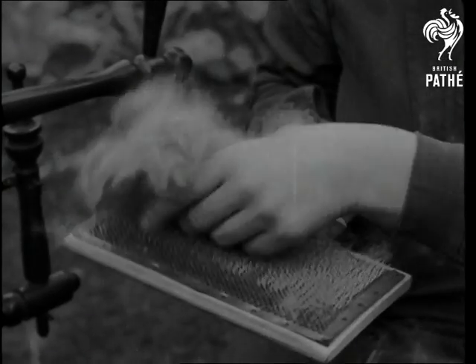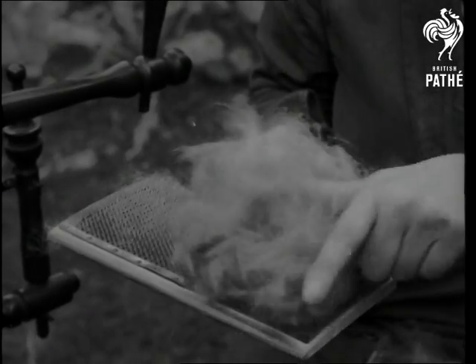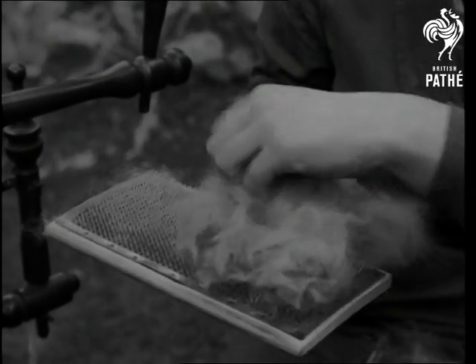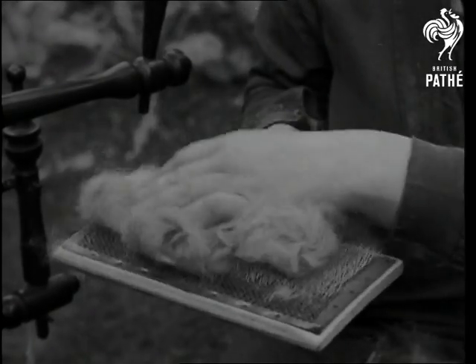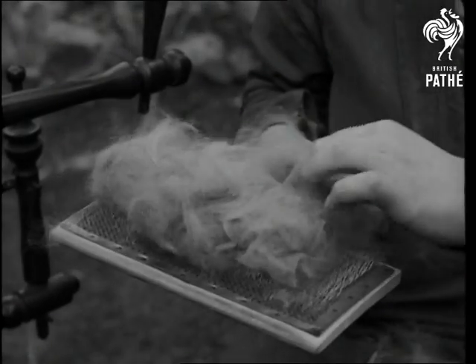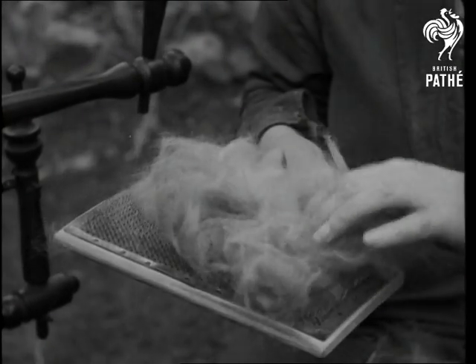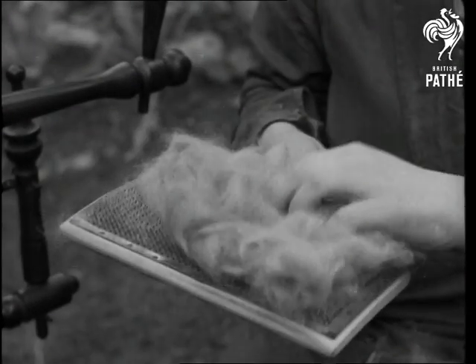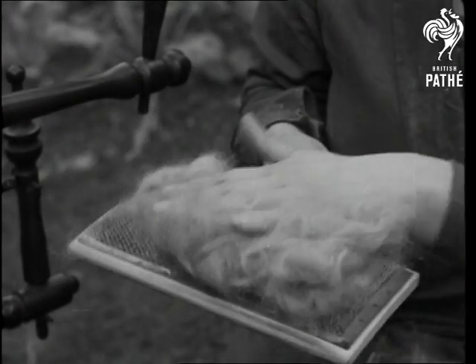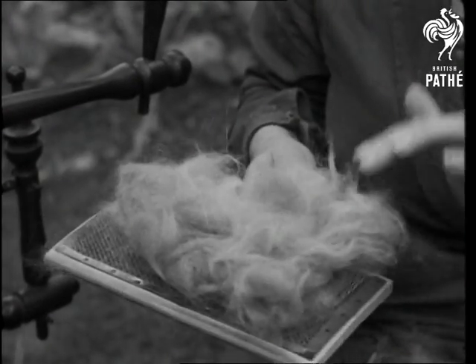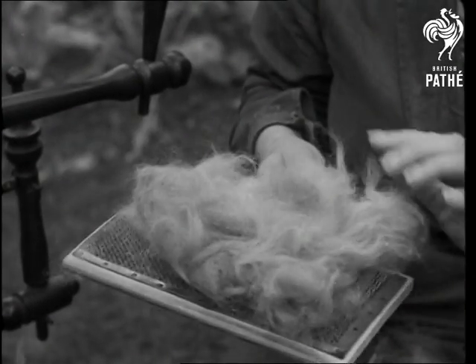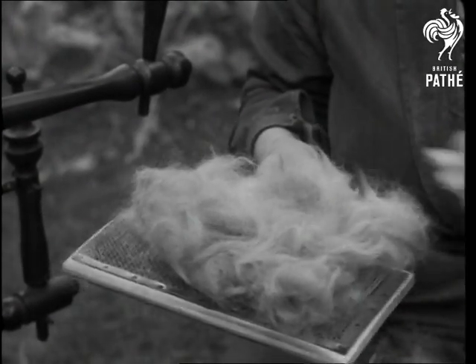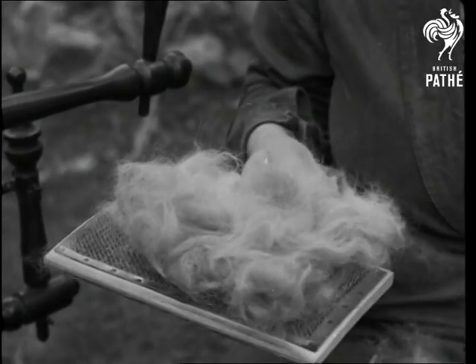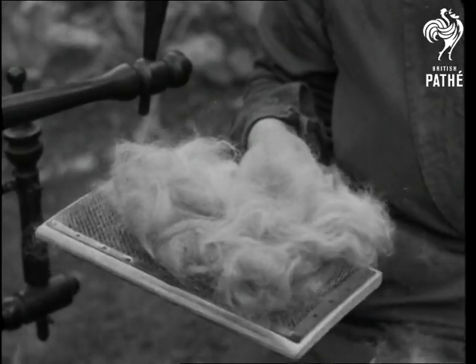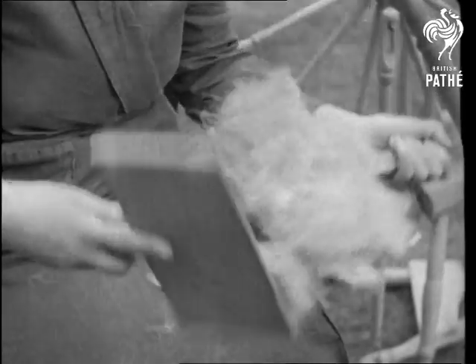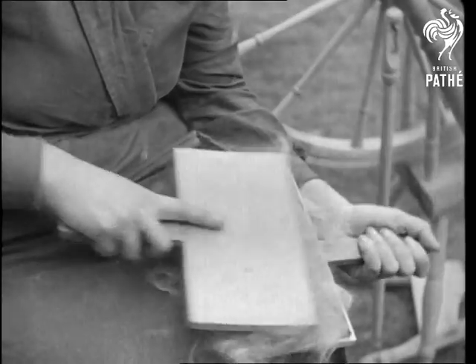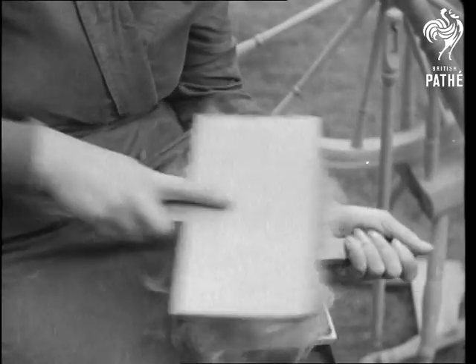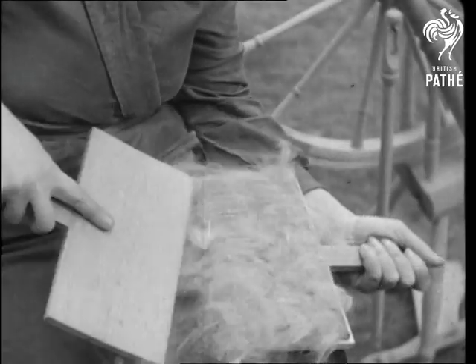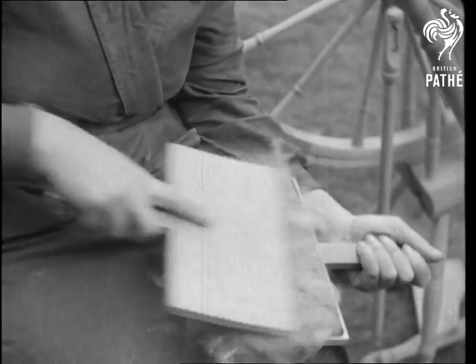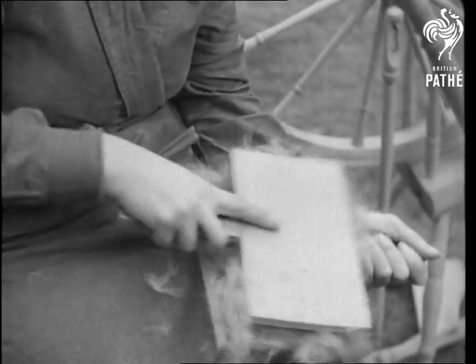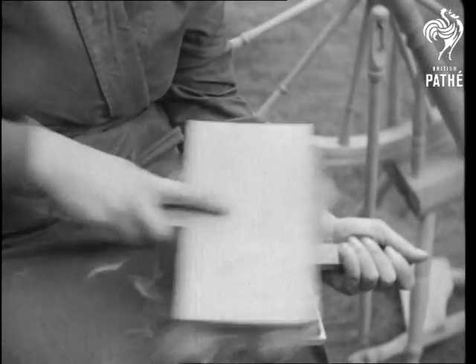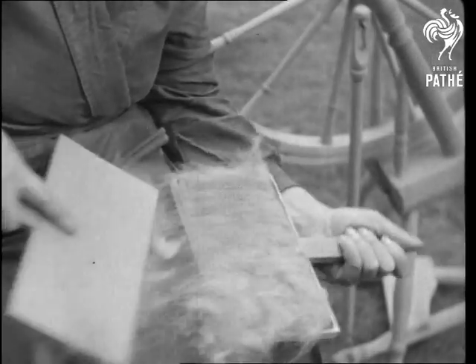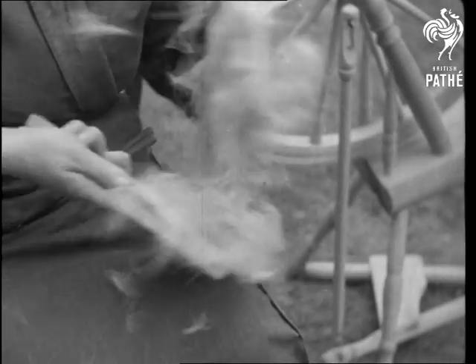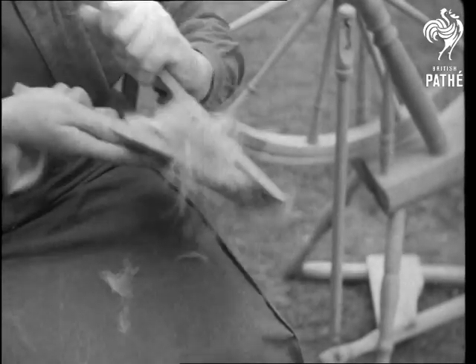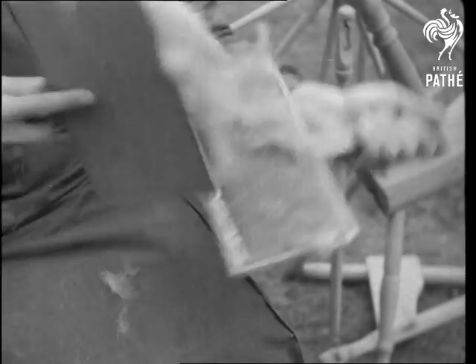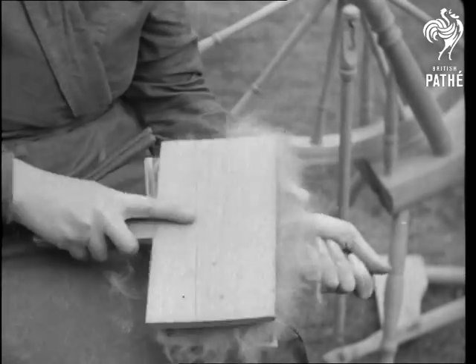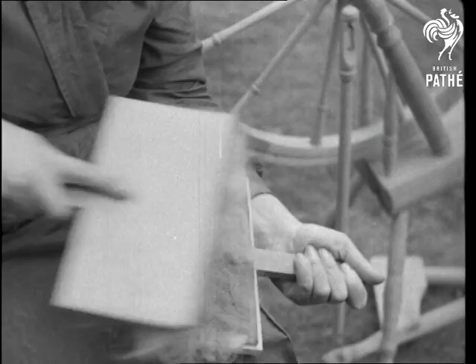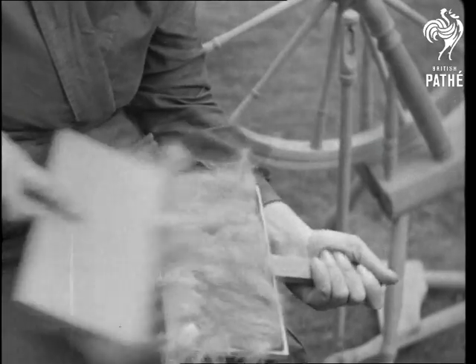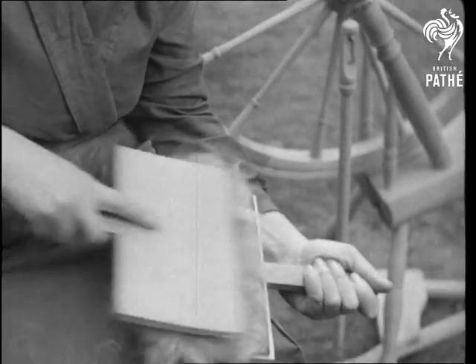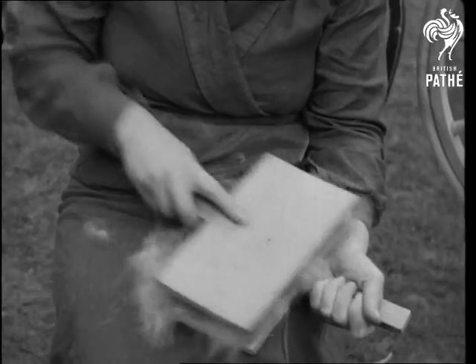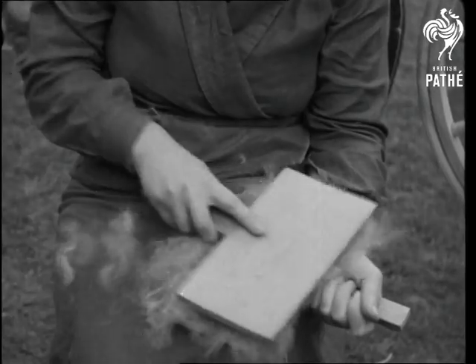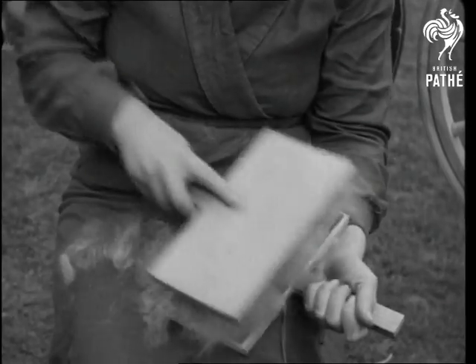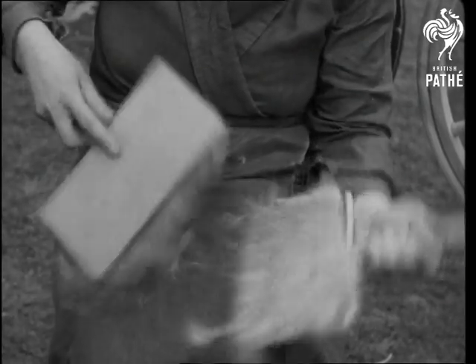The wool is hand-teased or carded into fluffy wisps — clean, unmatted and as light as thistledown. The coat of an old but absent friend is about to undergo a complete transformation.